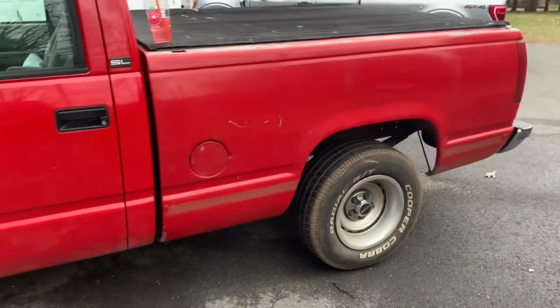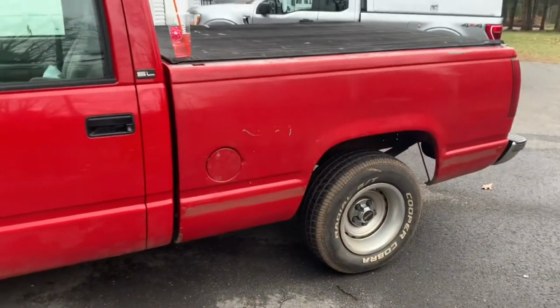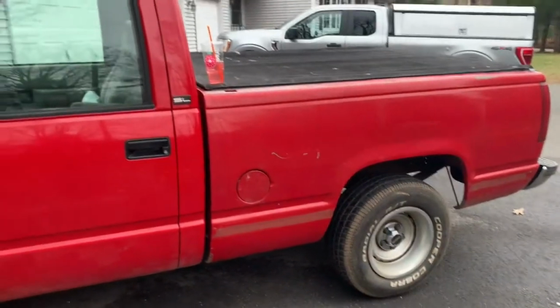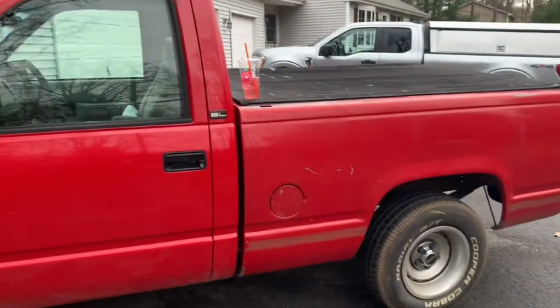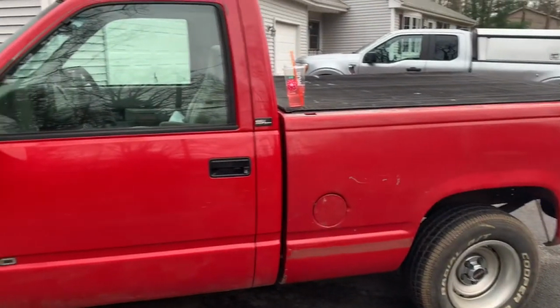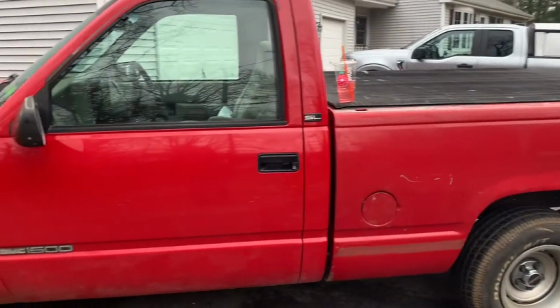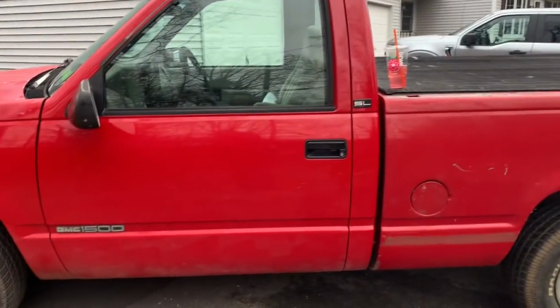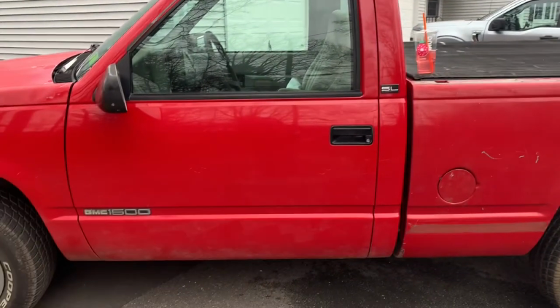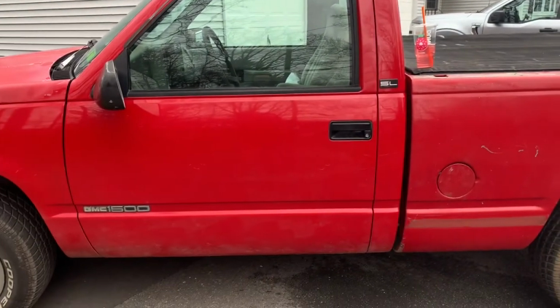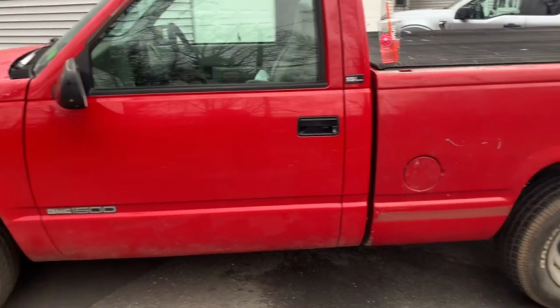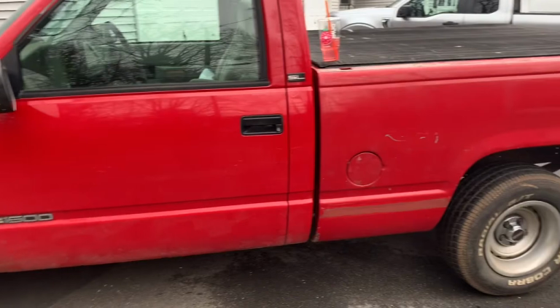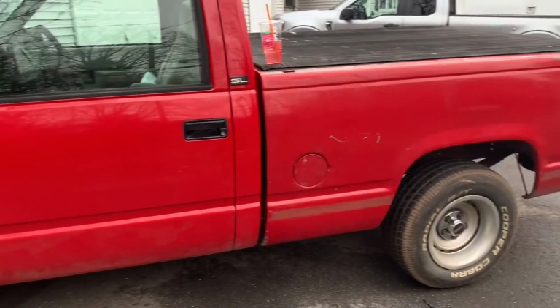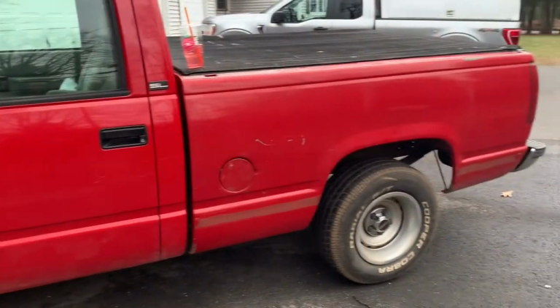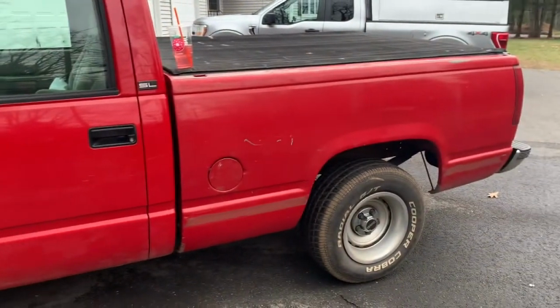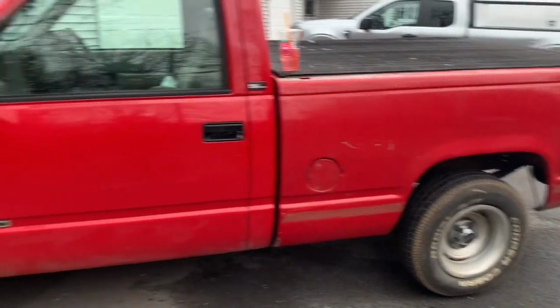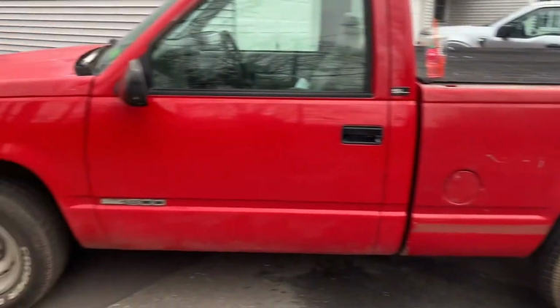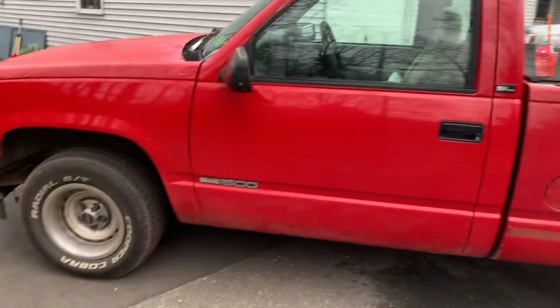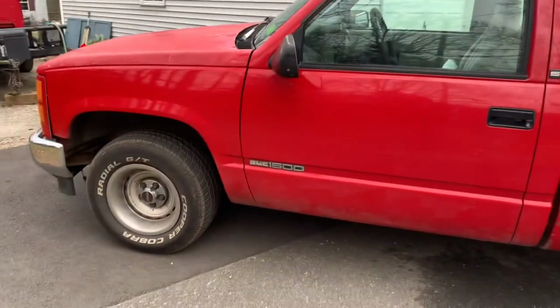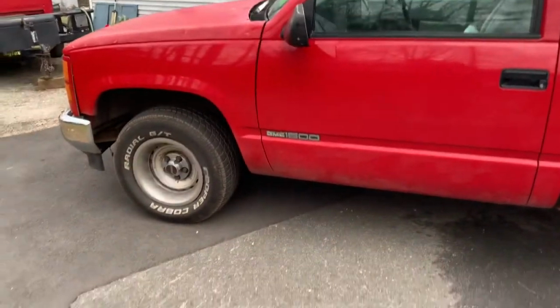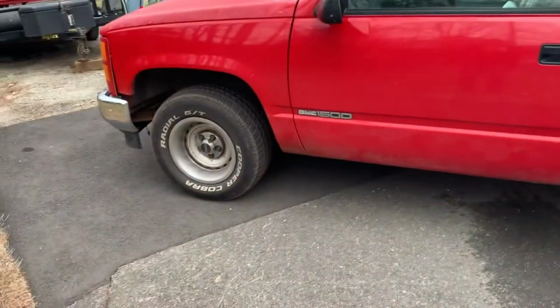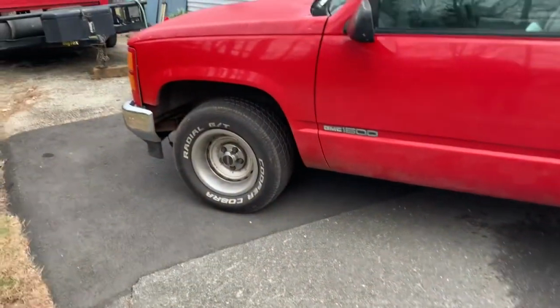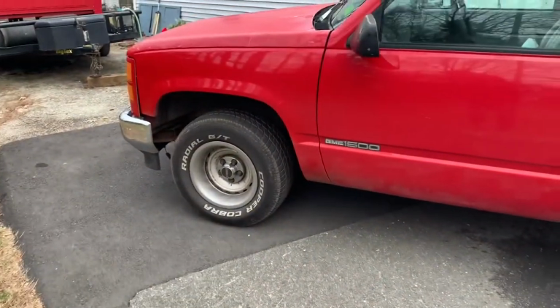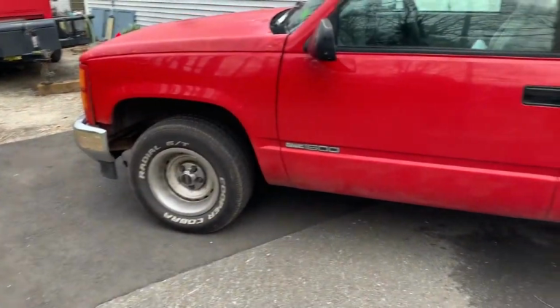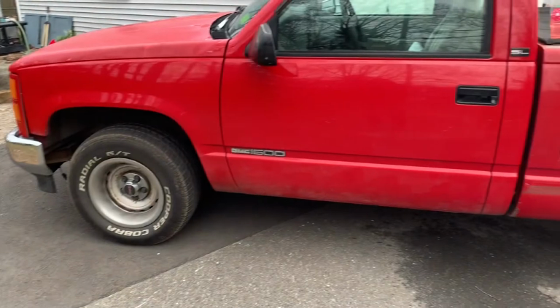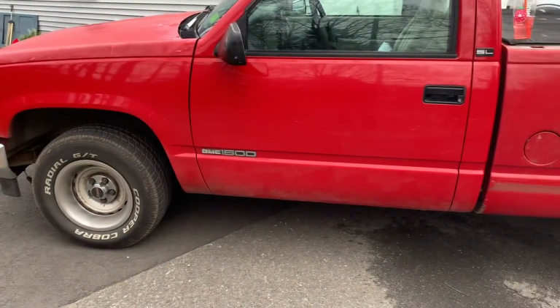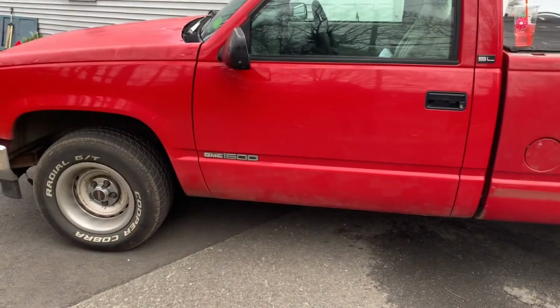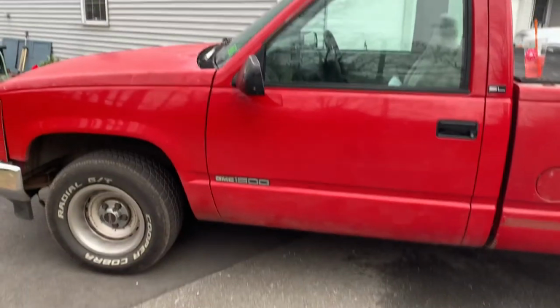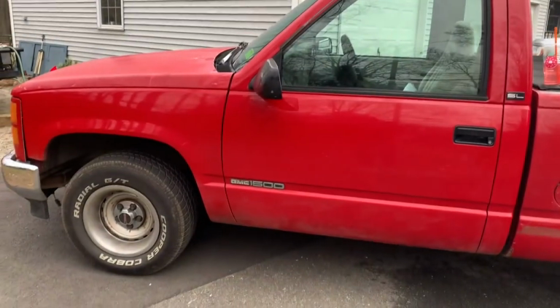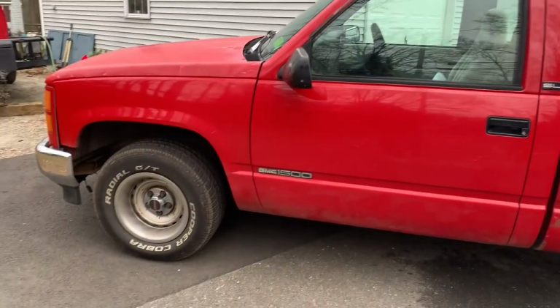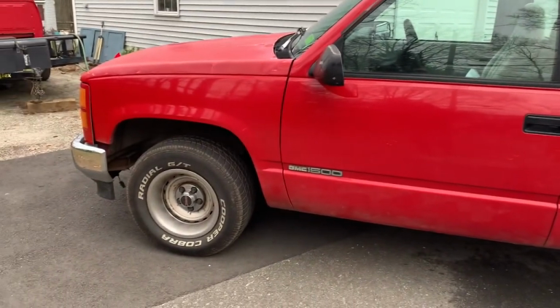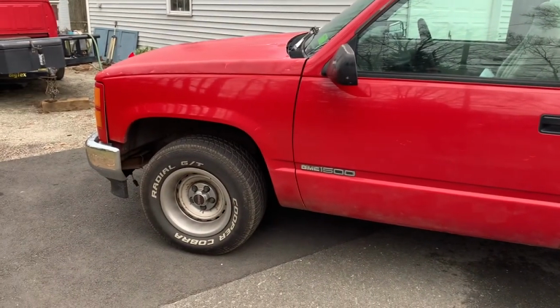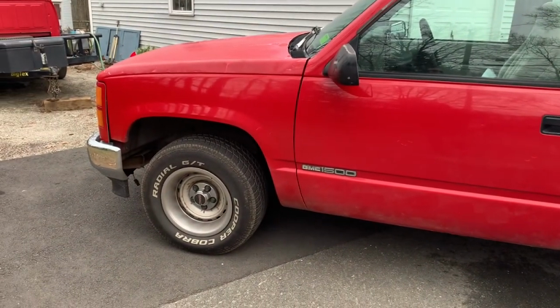Thanks for watching — pretty fun little project, happy with the results. The truck looks a lot better with a short bed and I think it'll look even better when it's lowered. If you guys have any questions, leave them in the comments and I'll do my best to answer them.